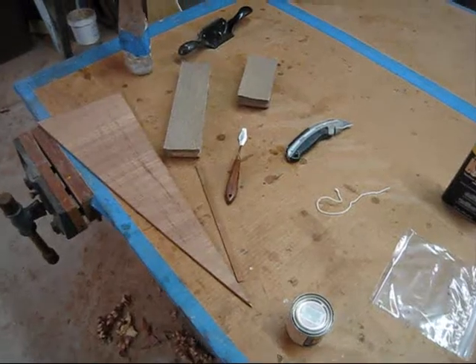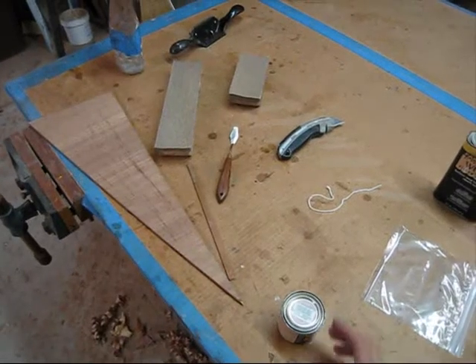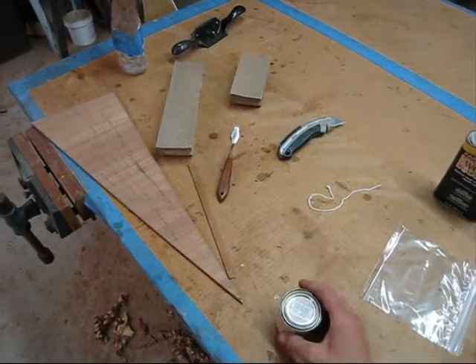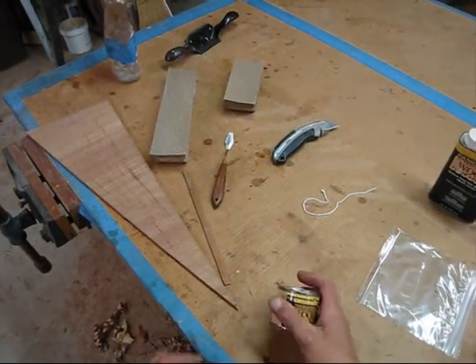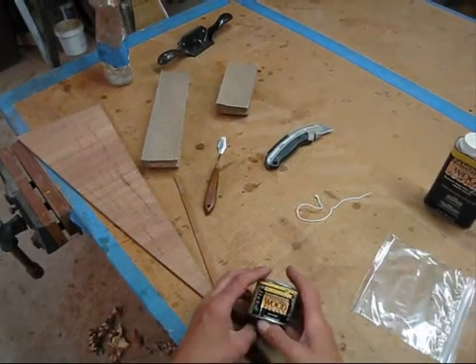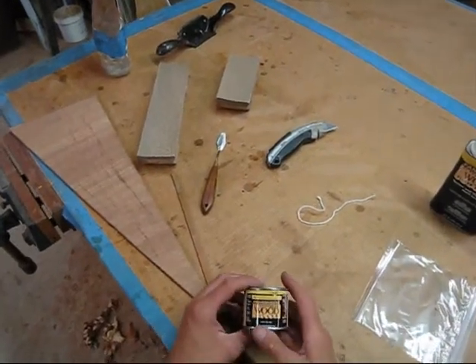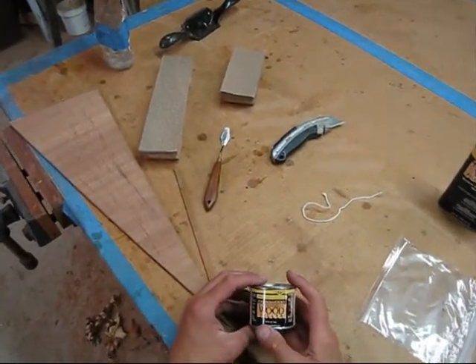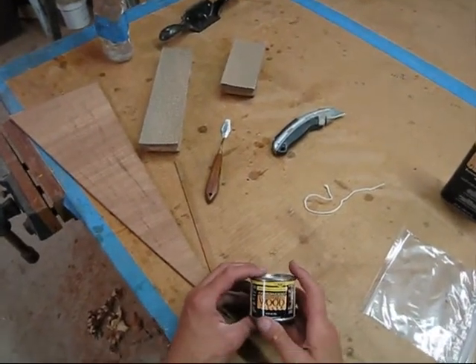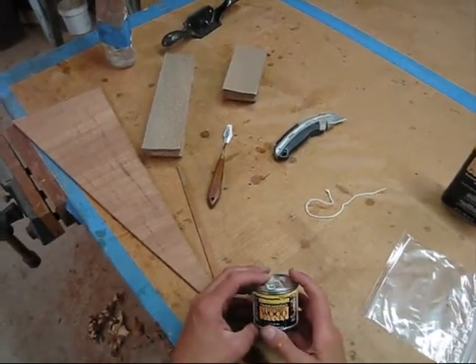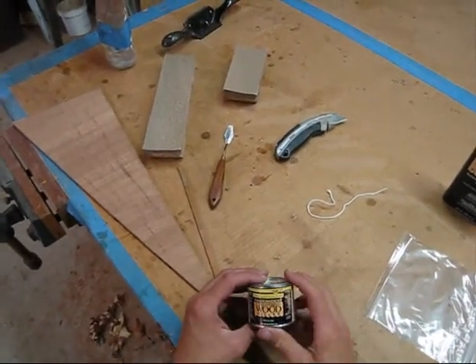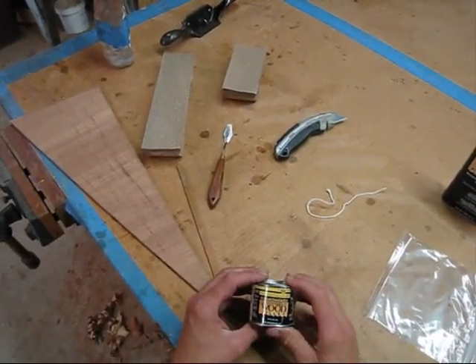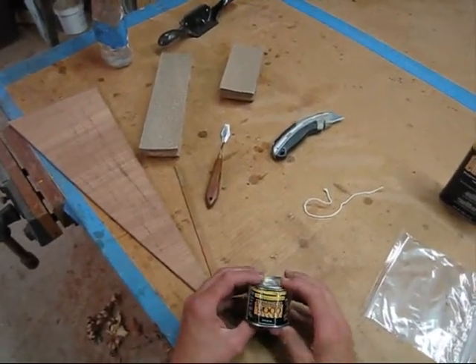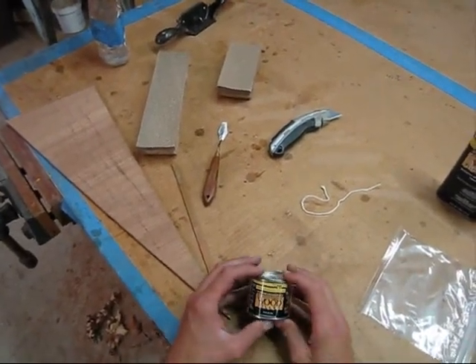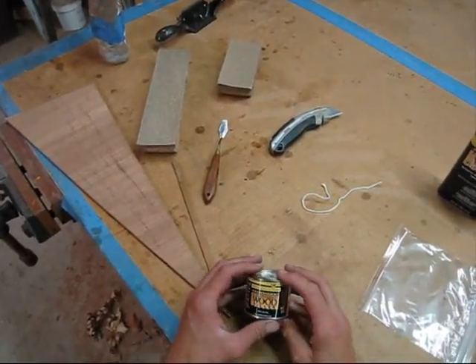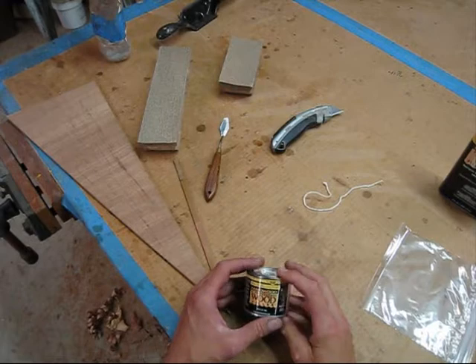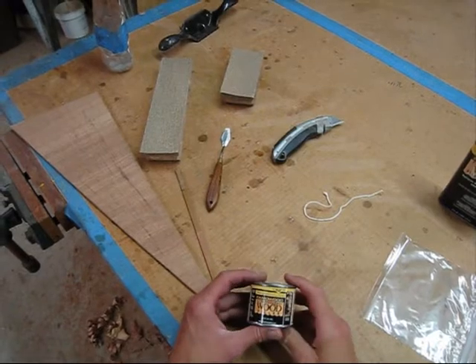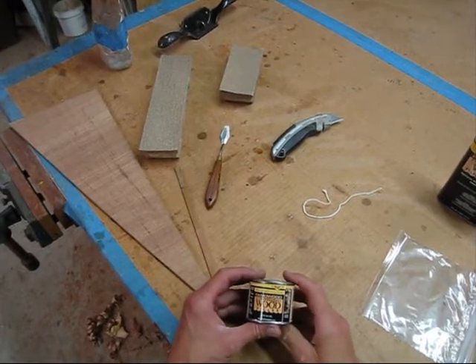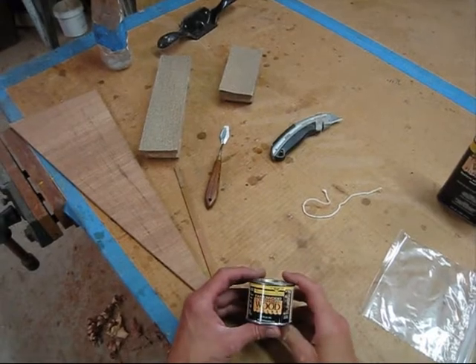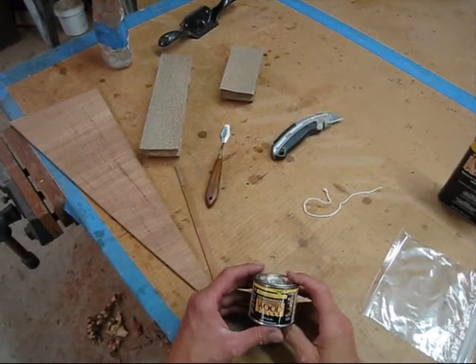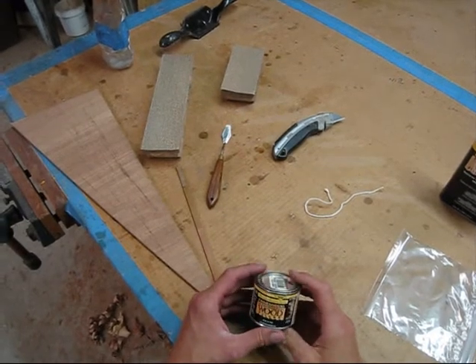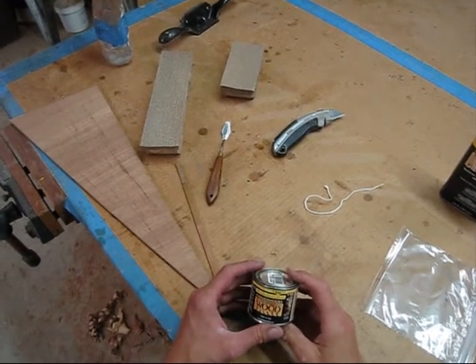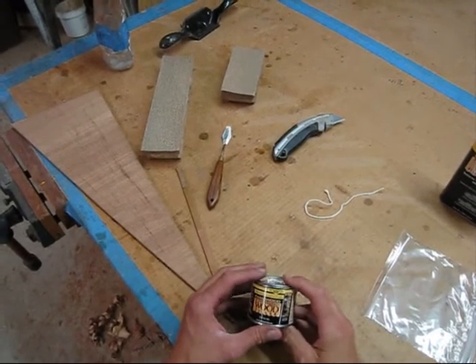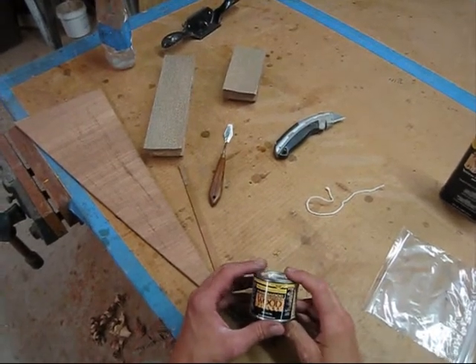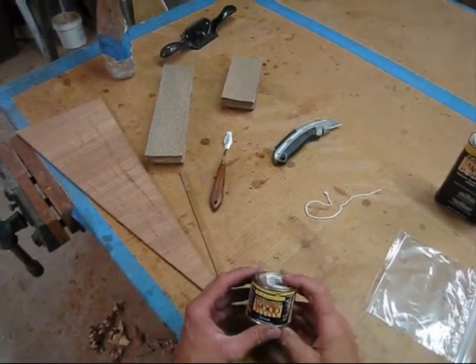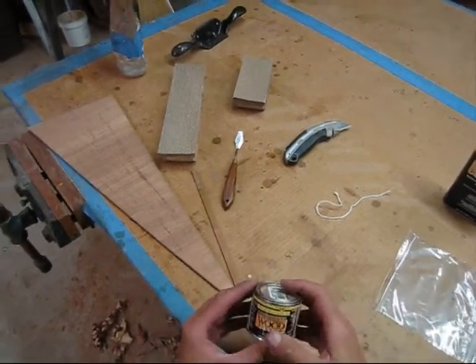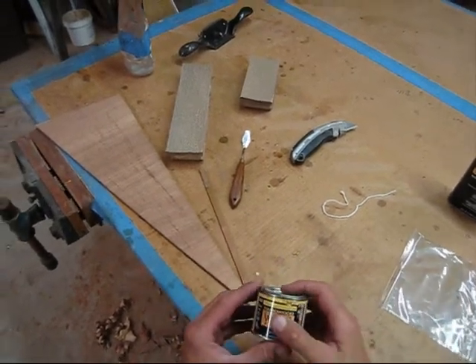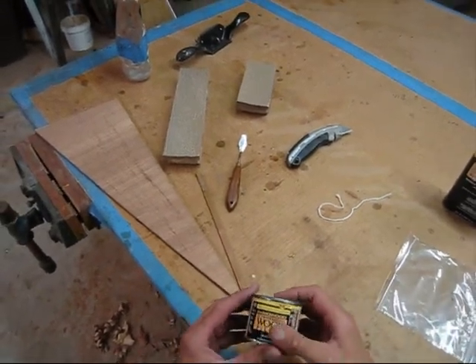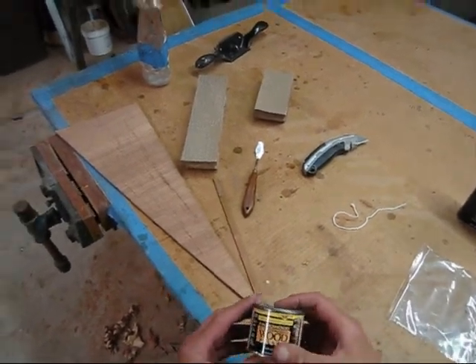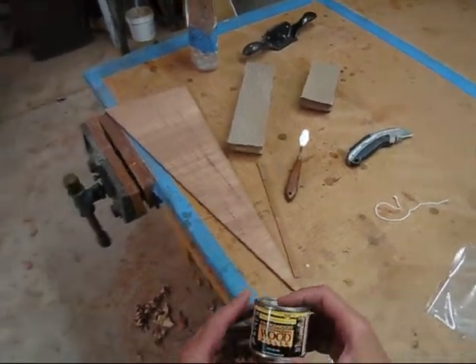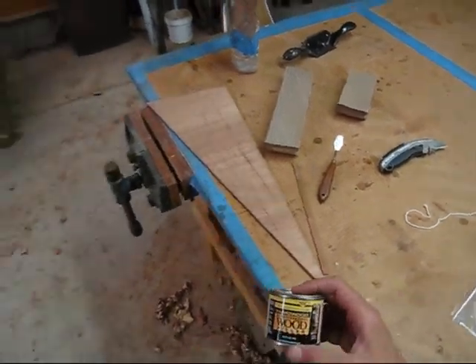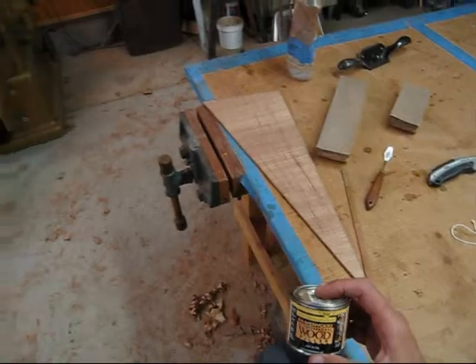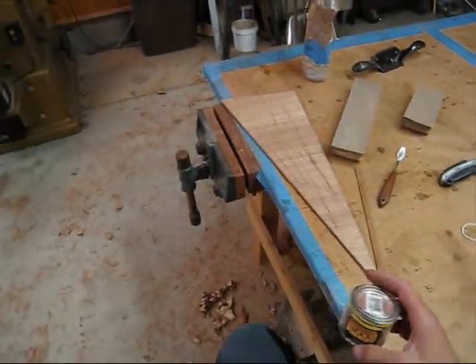In today's quick tip, I'm going to show you how to work with Famowood in a way that keeps it from drying out so fast, and I'm going to show you how I apply it when fixing small repairs in mahogany.